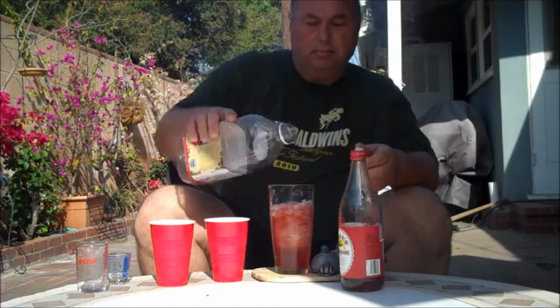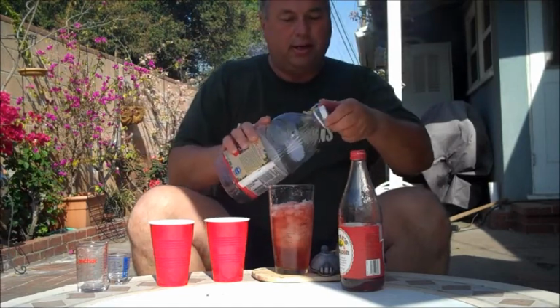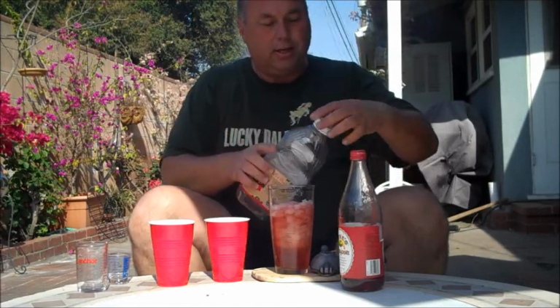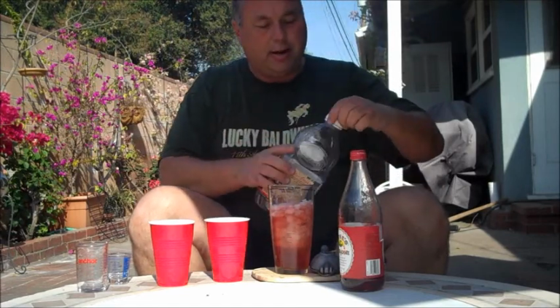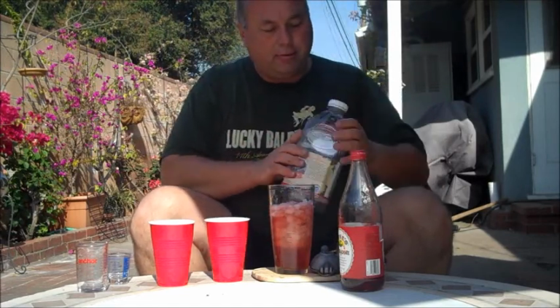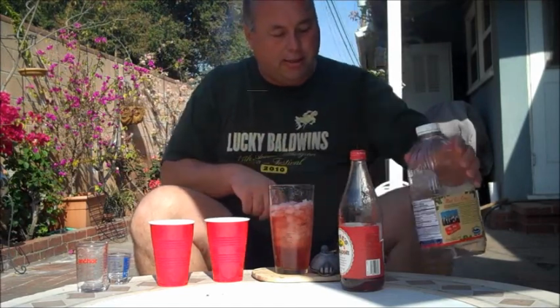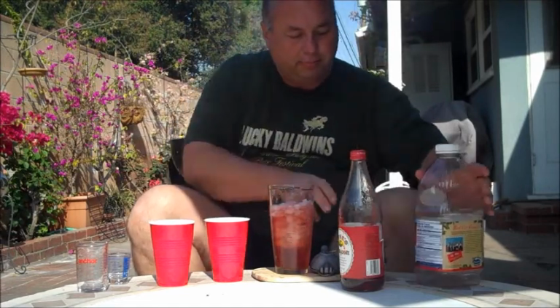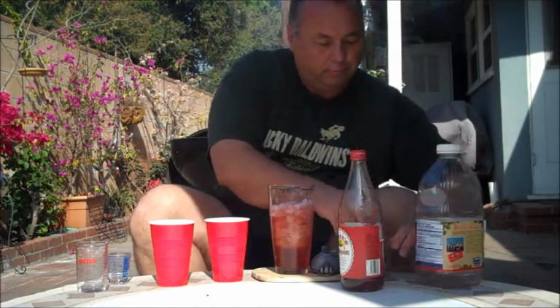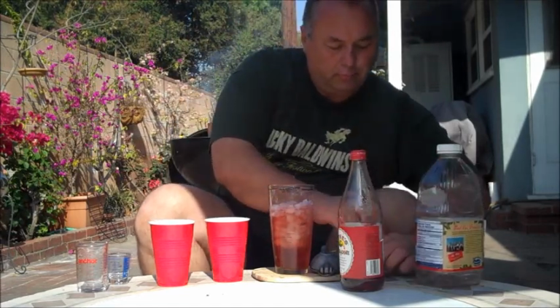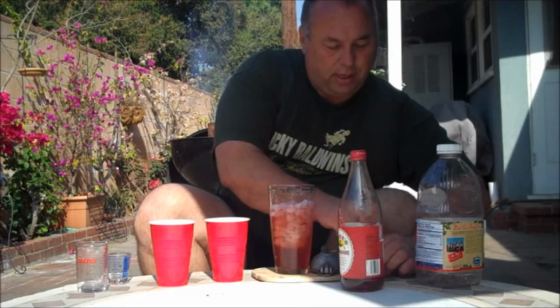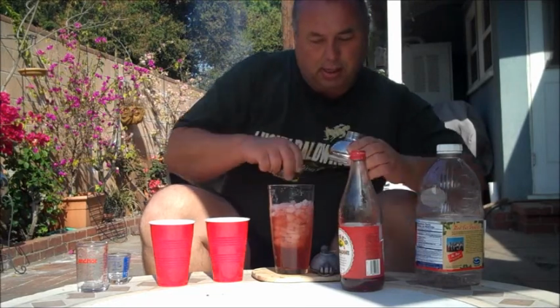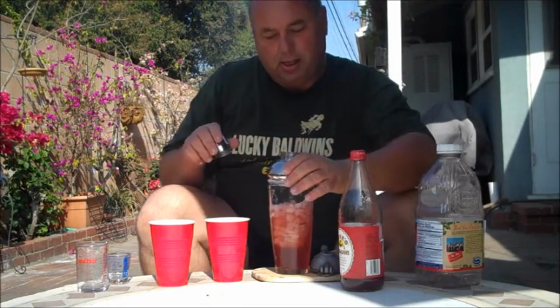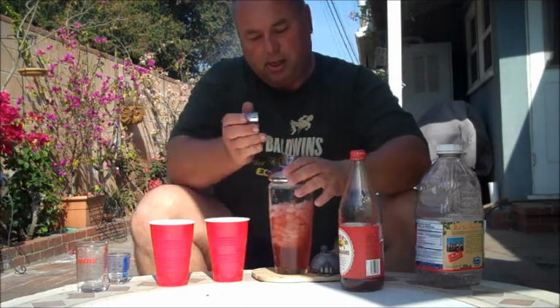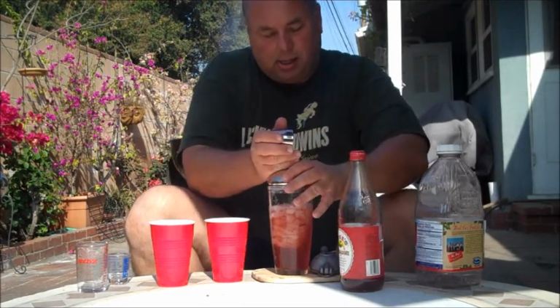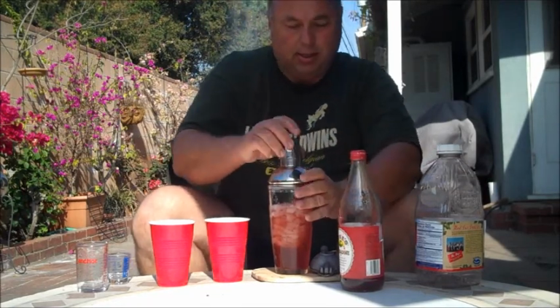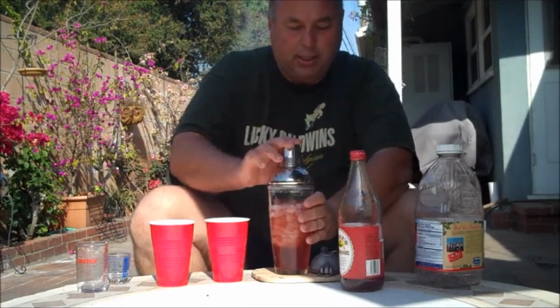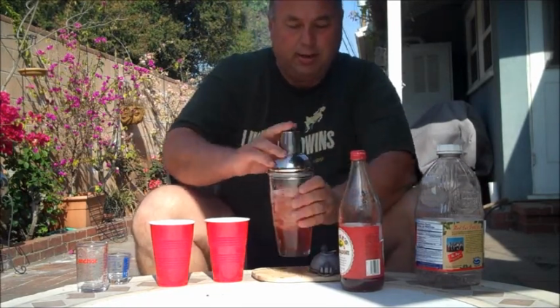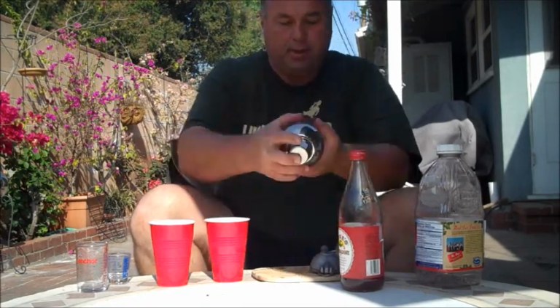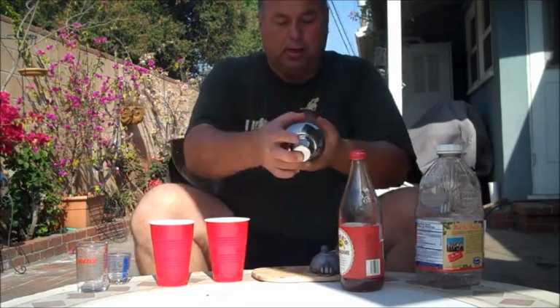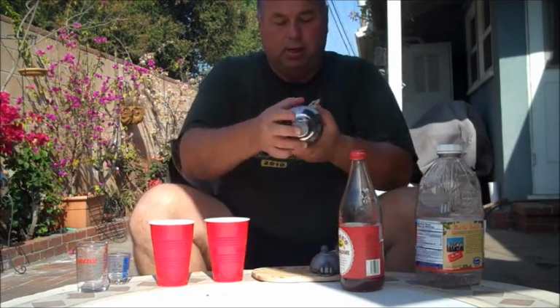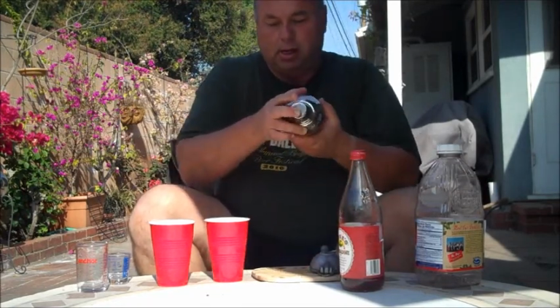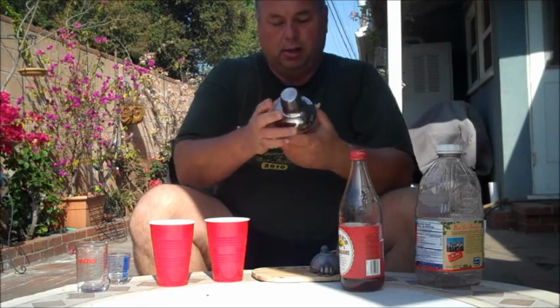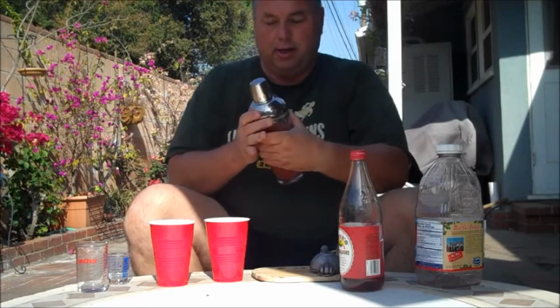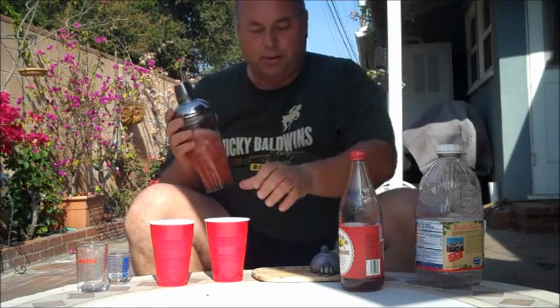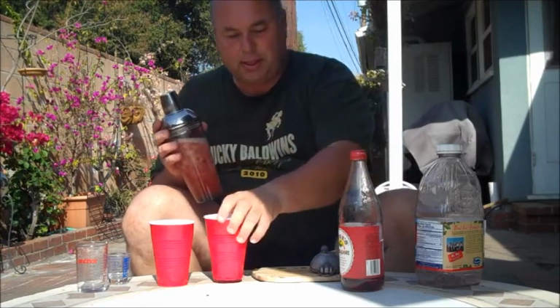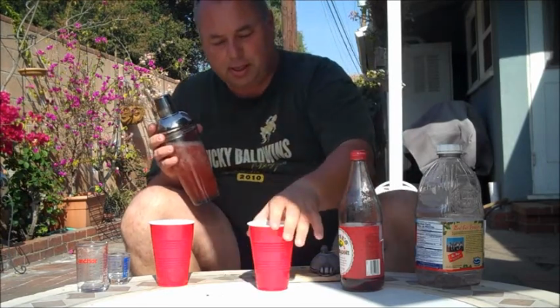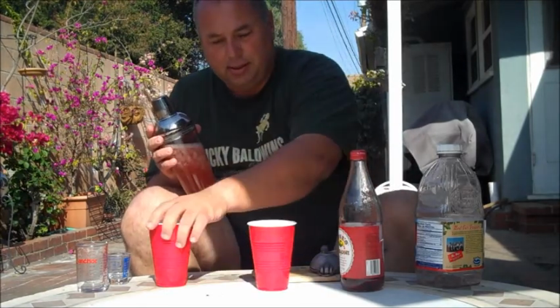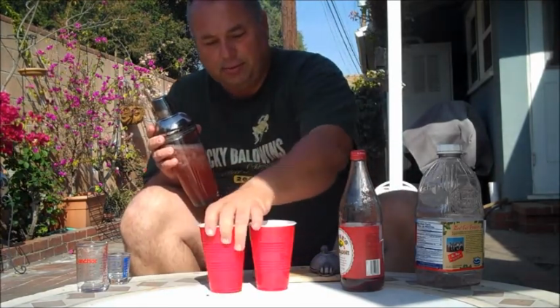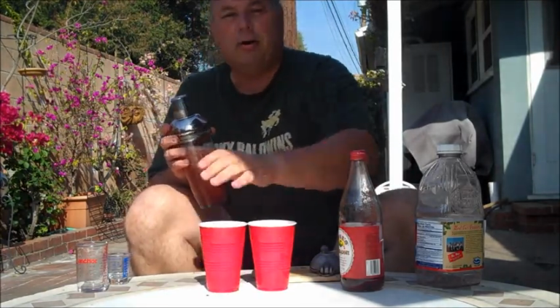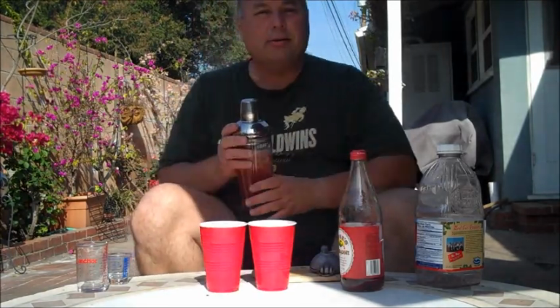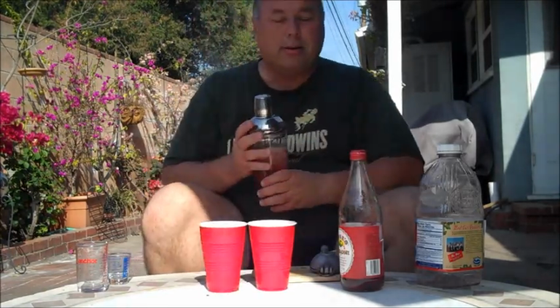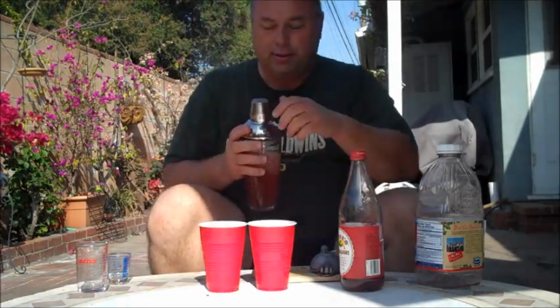Put that in a shaker about half full of ice. Now shake that up. And of course we've got our Red Solo Cups right there.